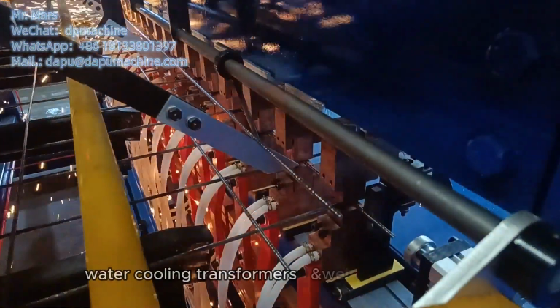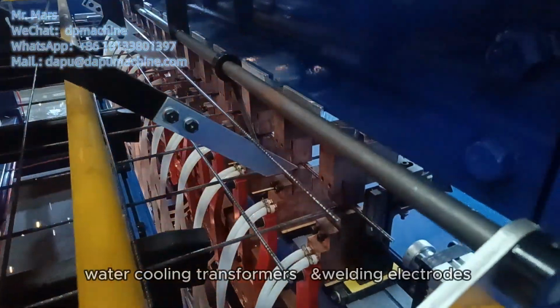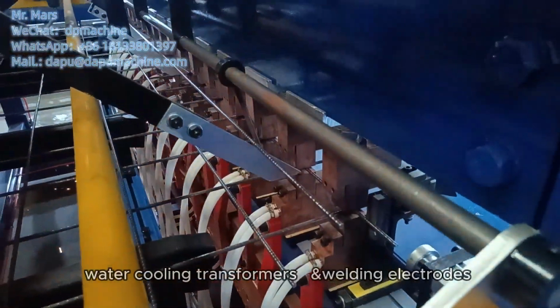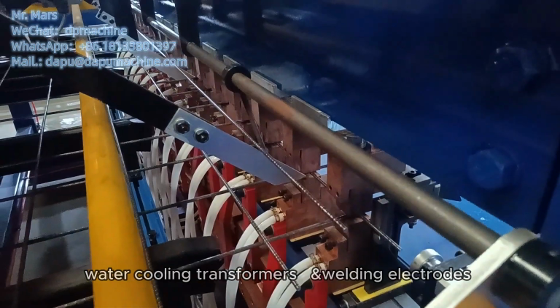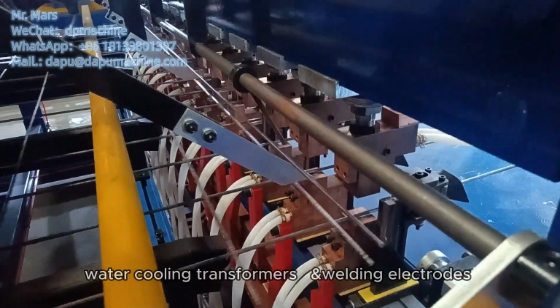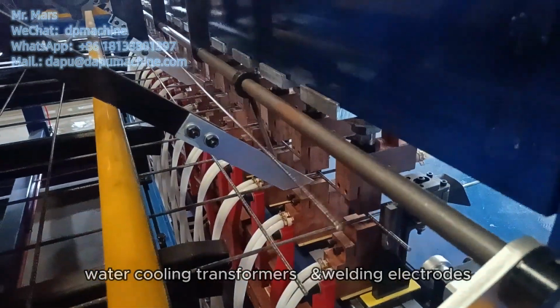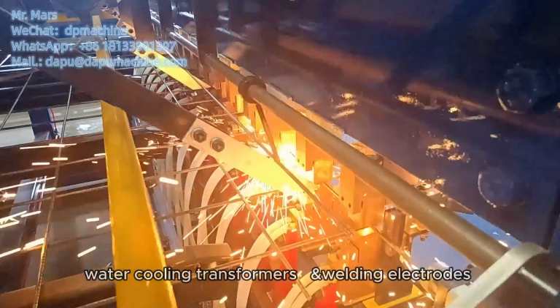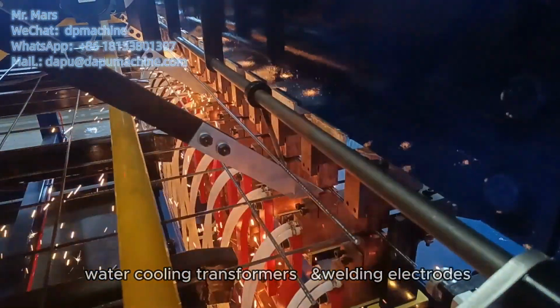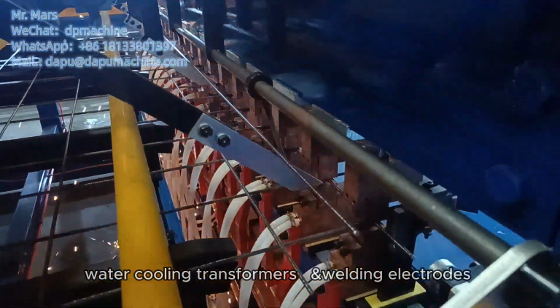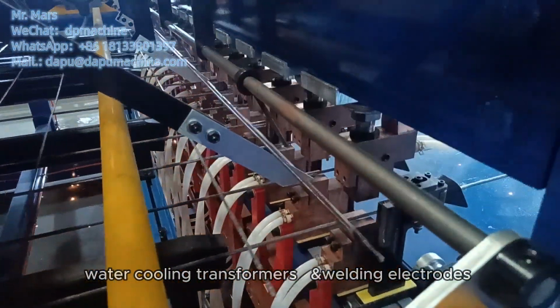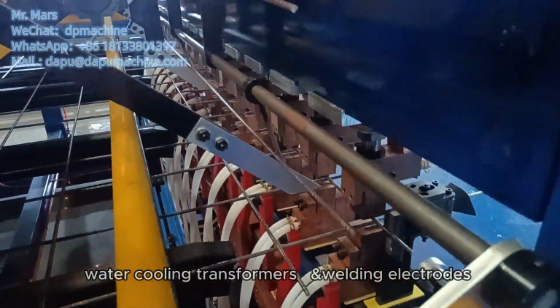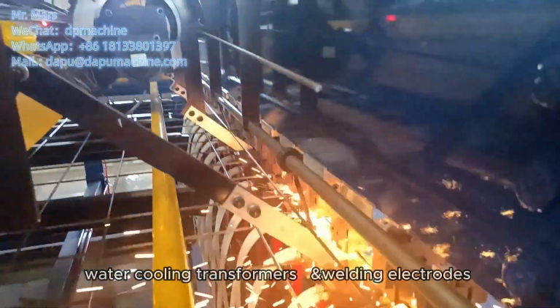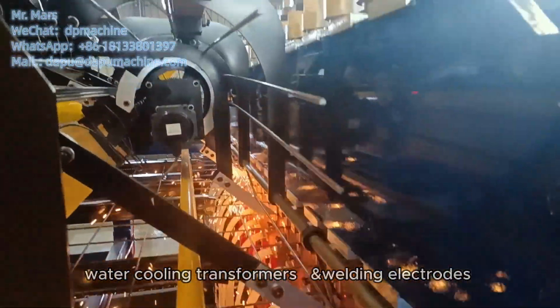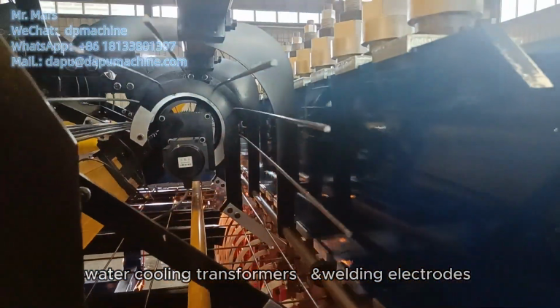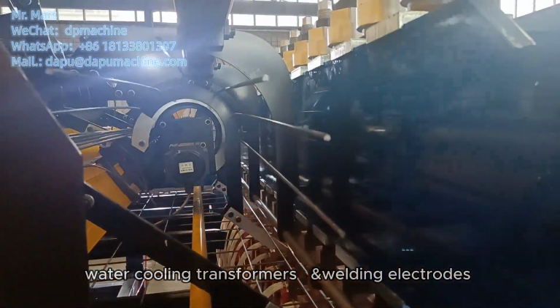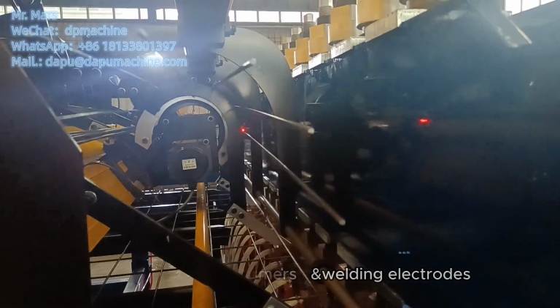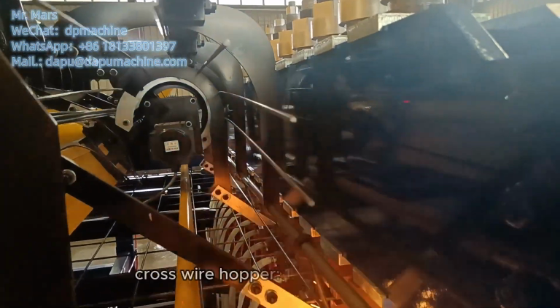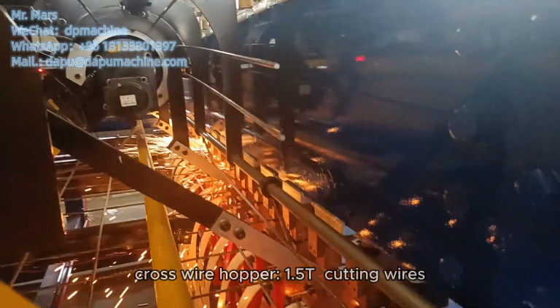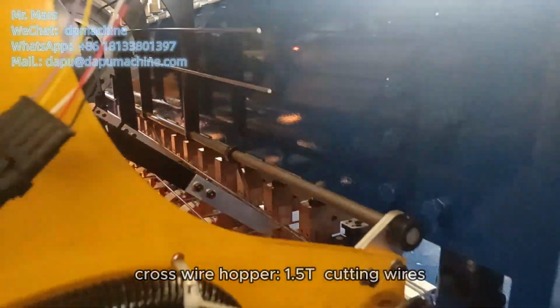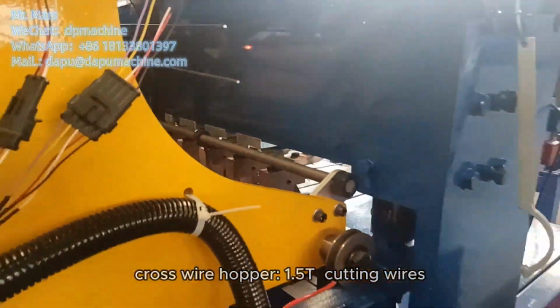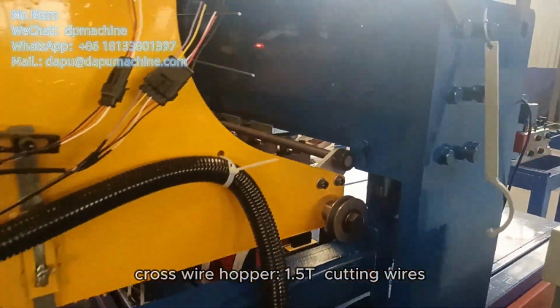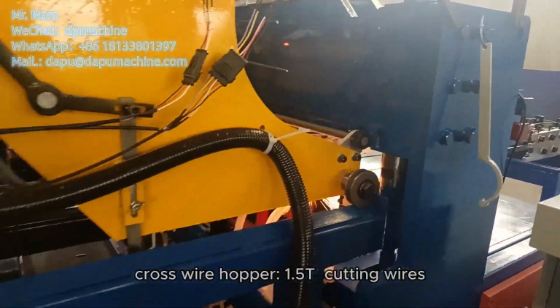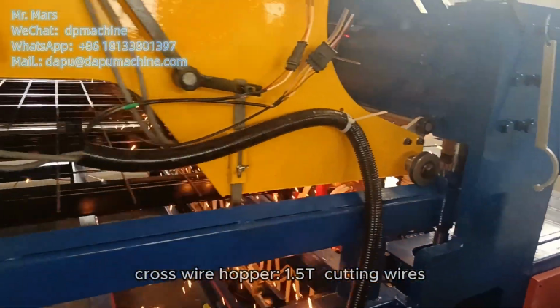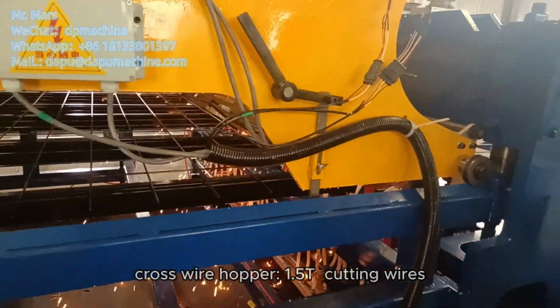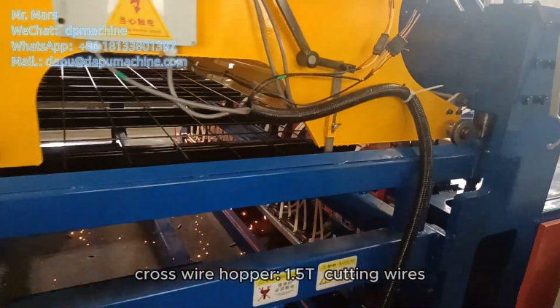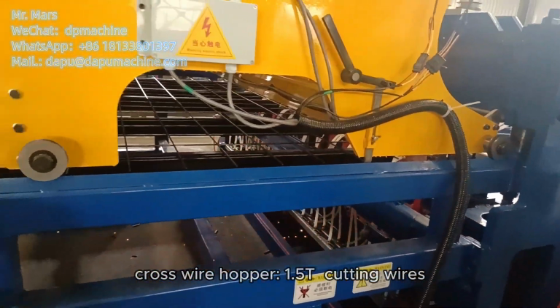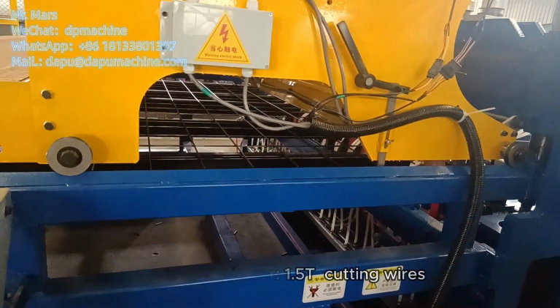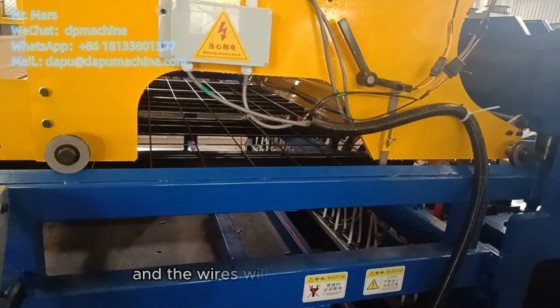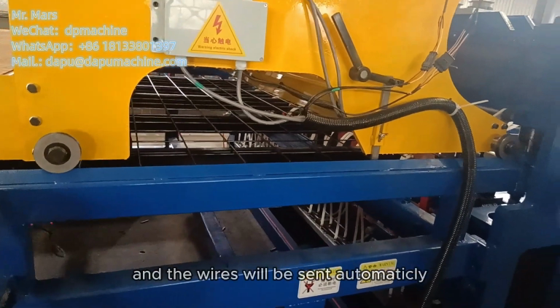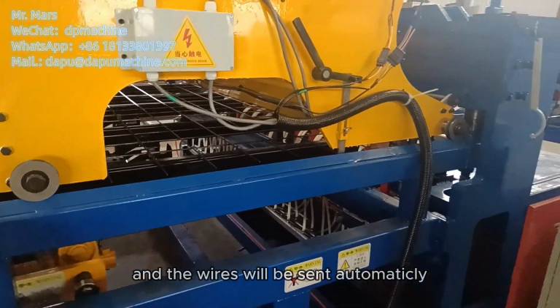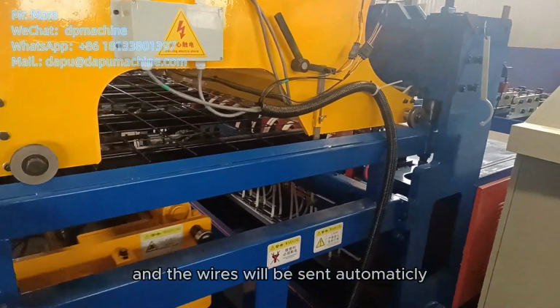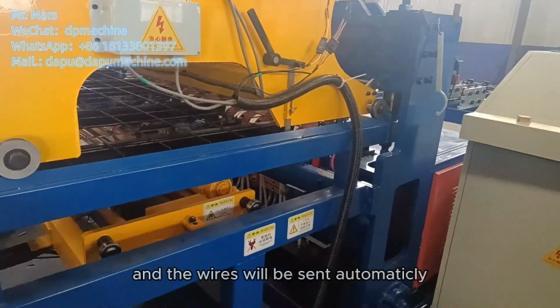We use water cooling transformers and water cooling welding electrodes, which support the machine working 24 hours a day. The strengthened cross wire hopper can load 1.5 tons of cutting wires, and the wires will be sent automatically.